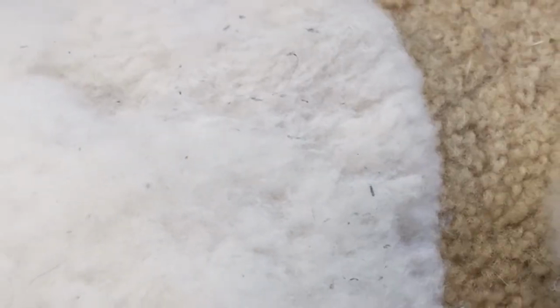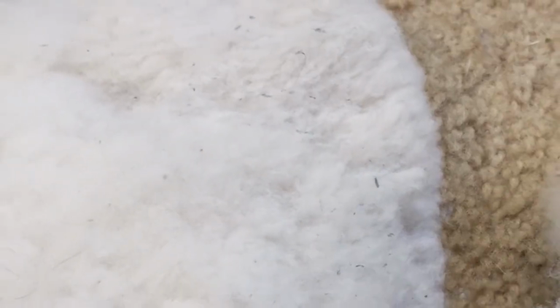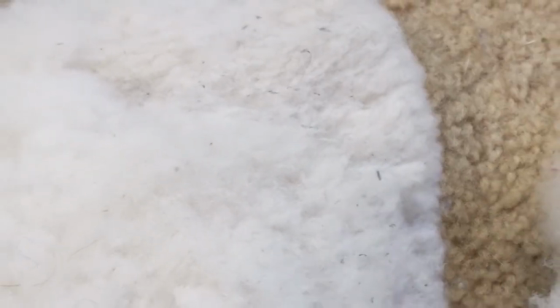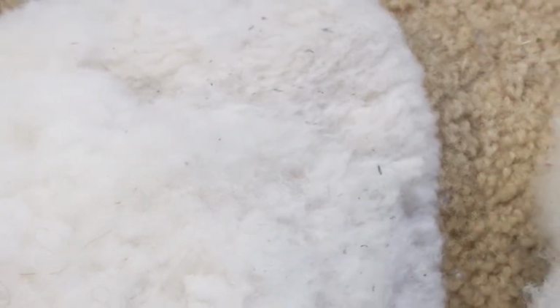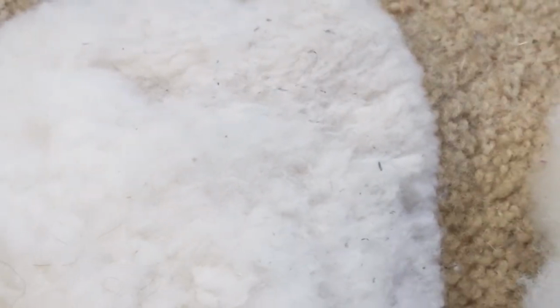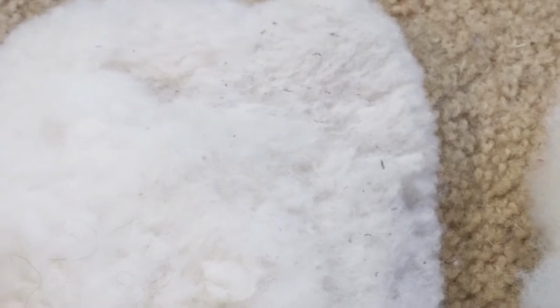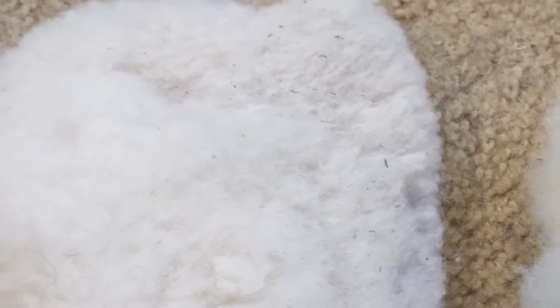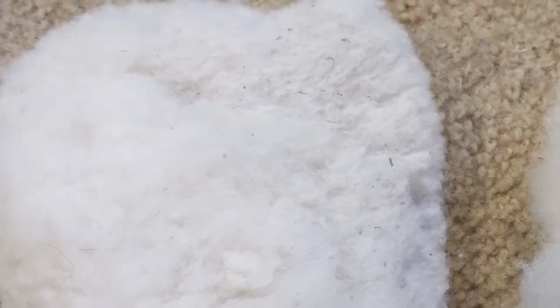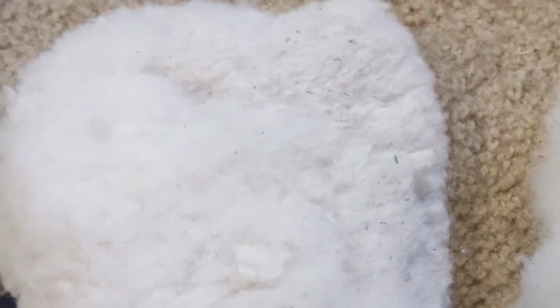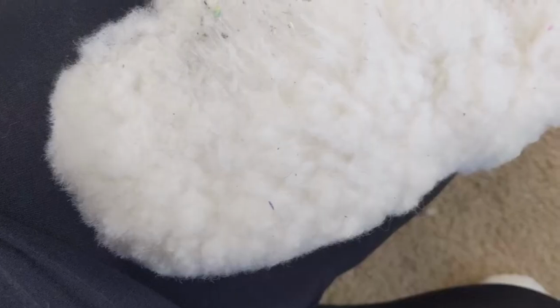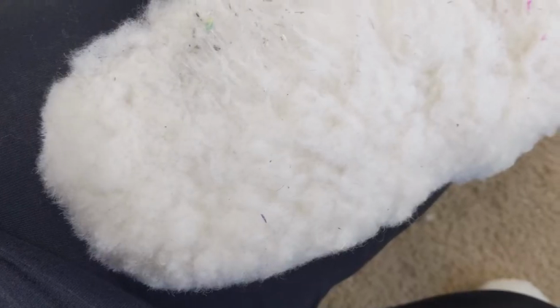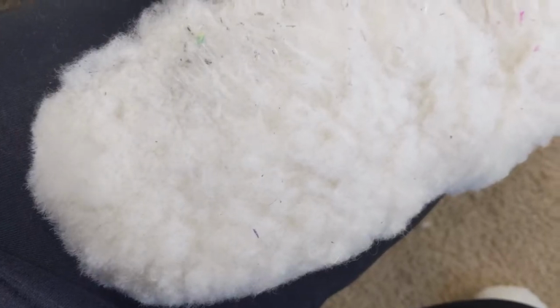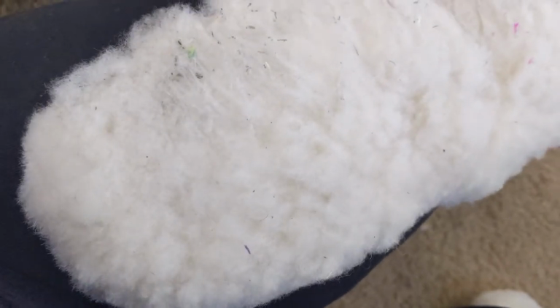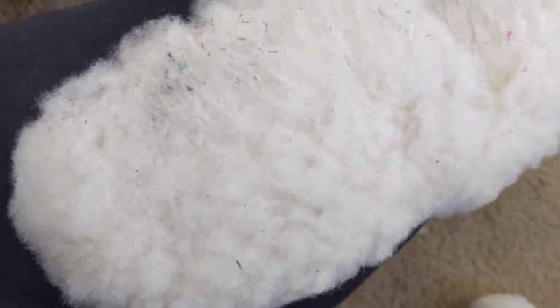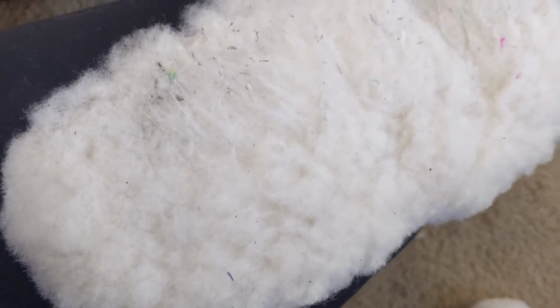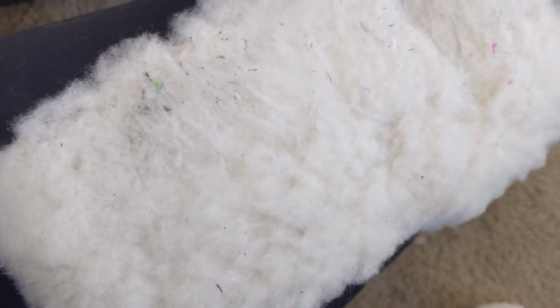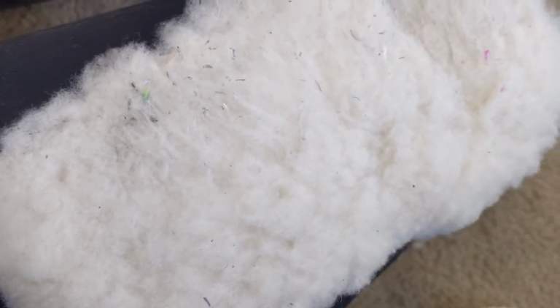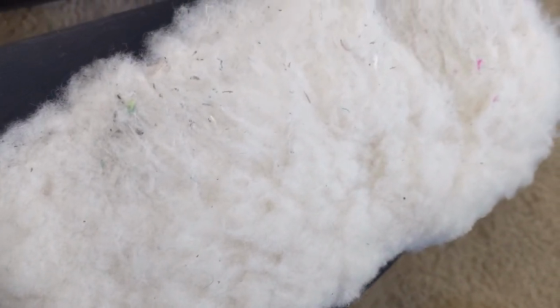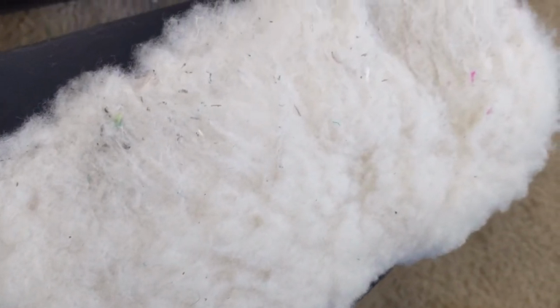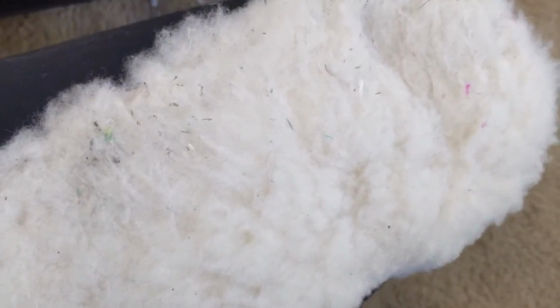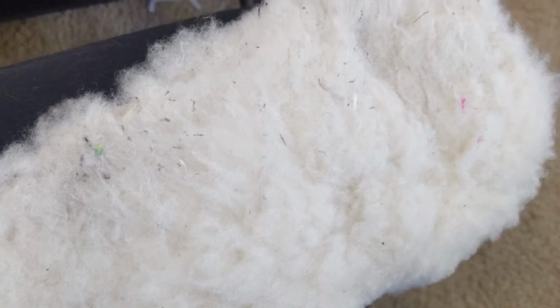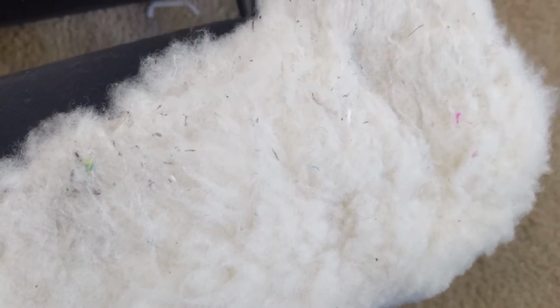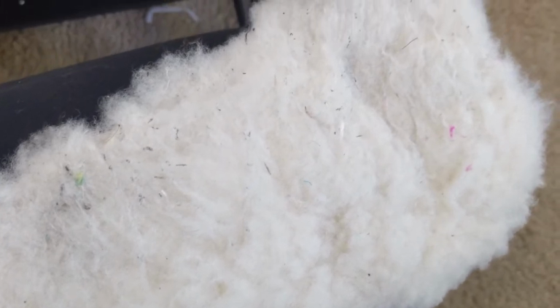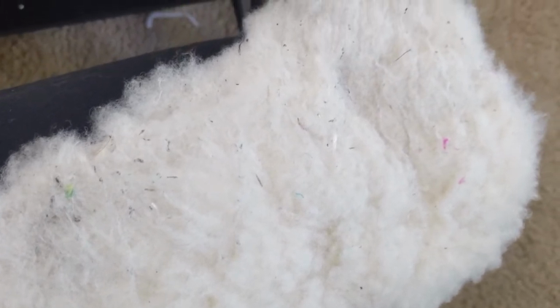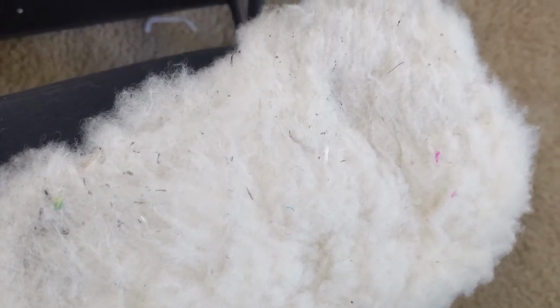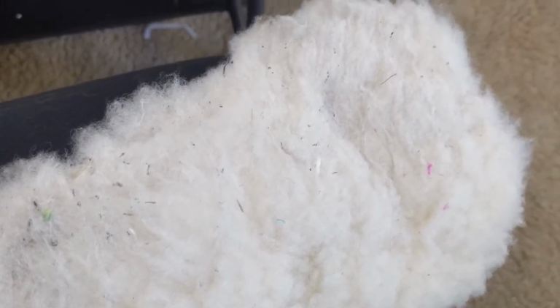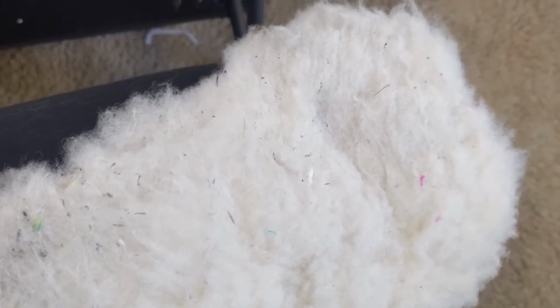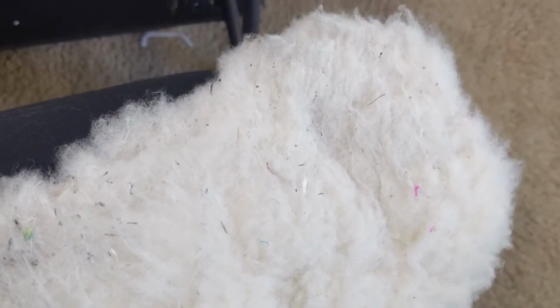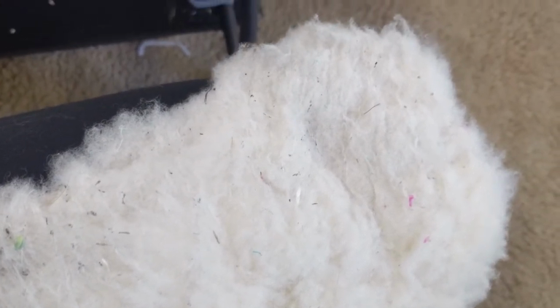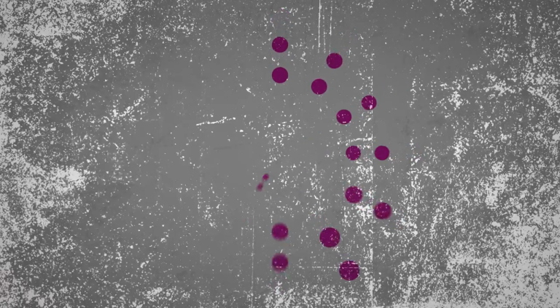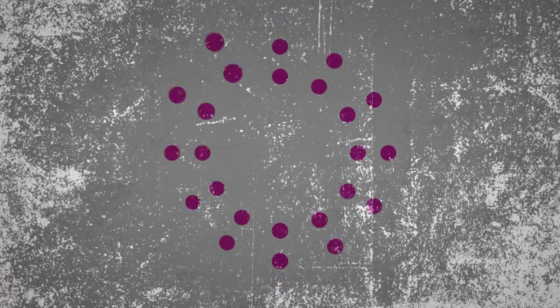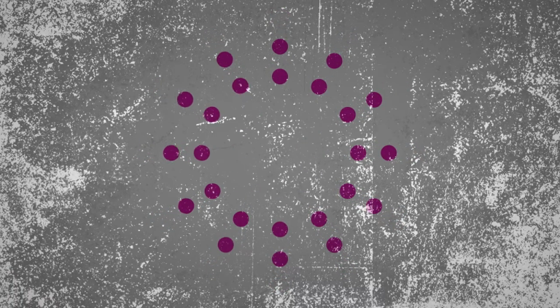With use over time, sheepskins will become compacted, dirty, and ultimately felted. Heat plus moisture plus agitation is a recipe for felt.